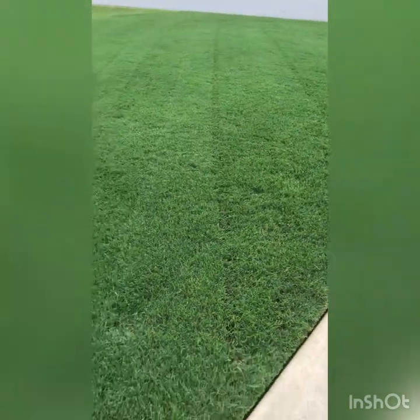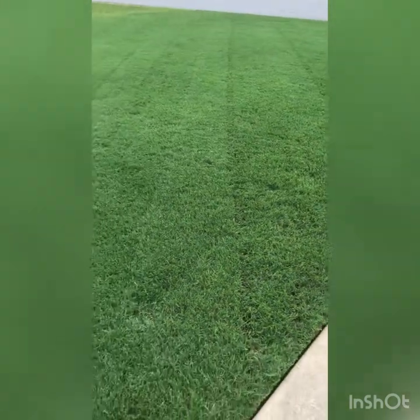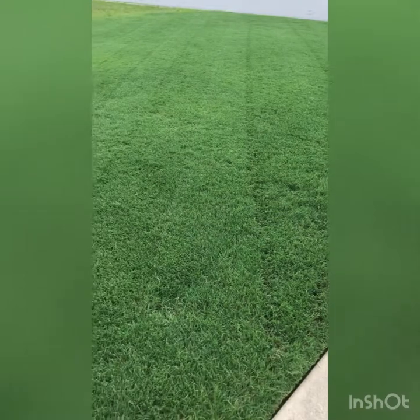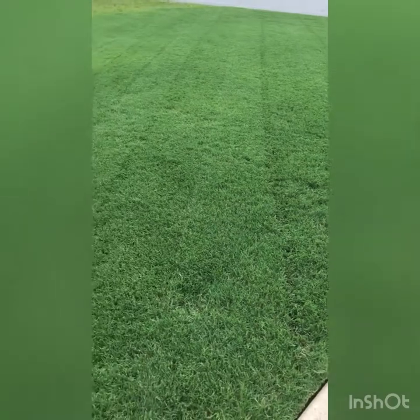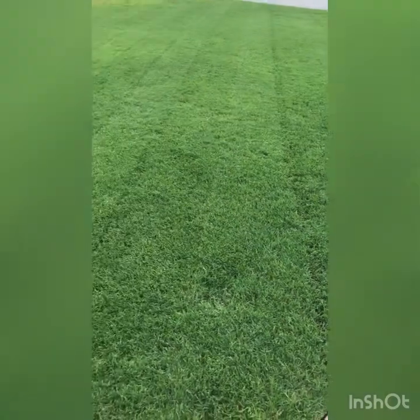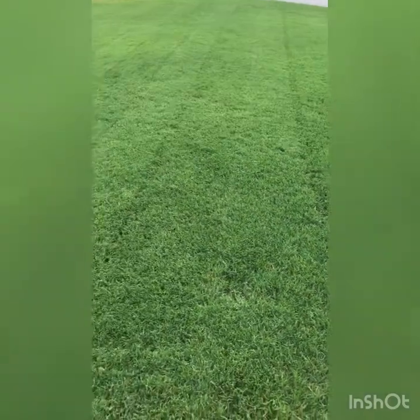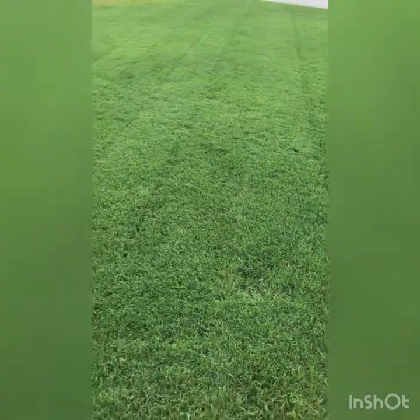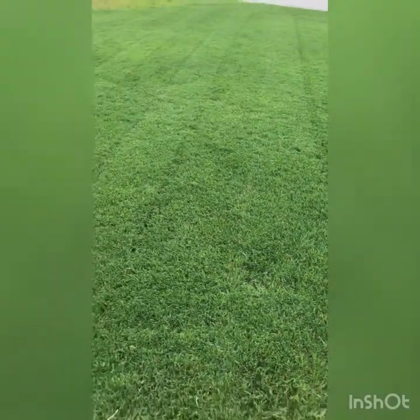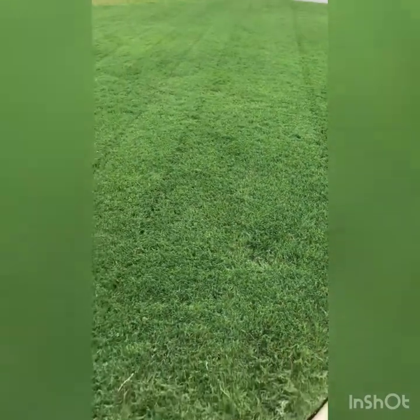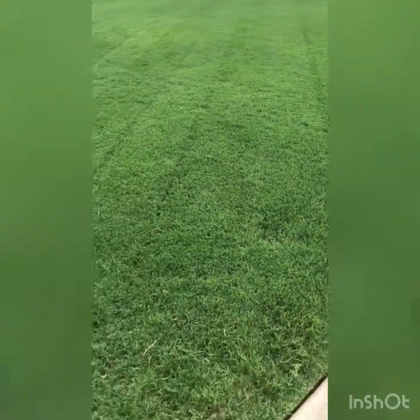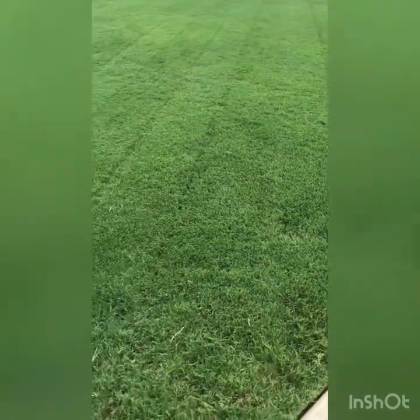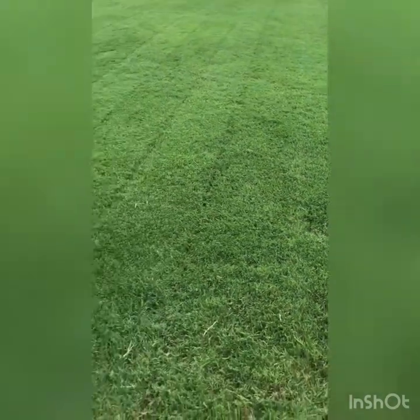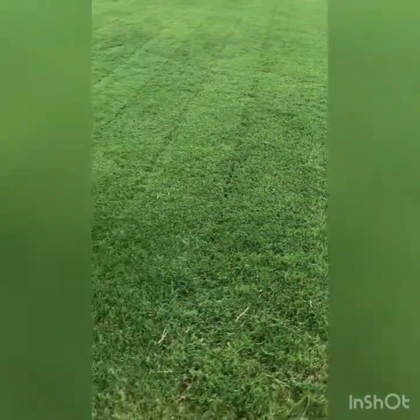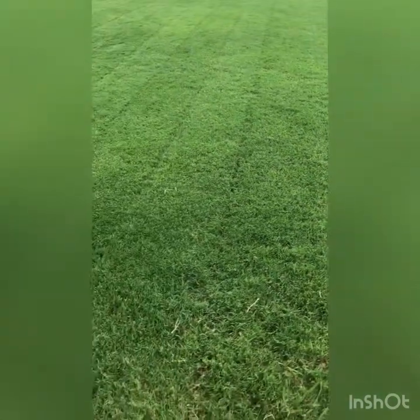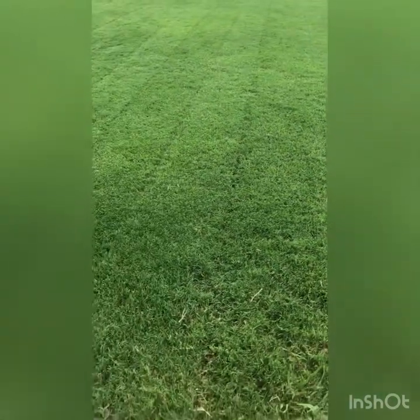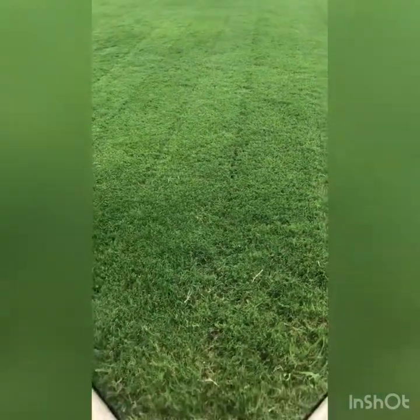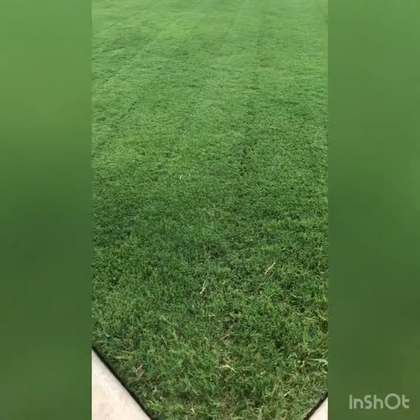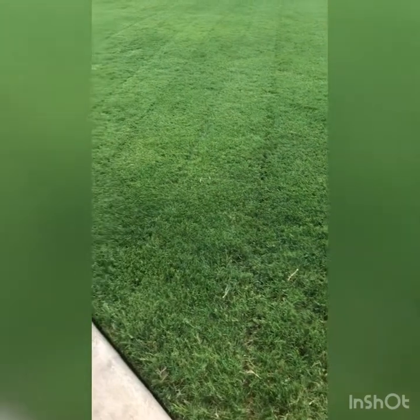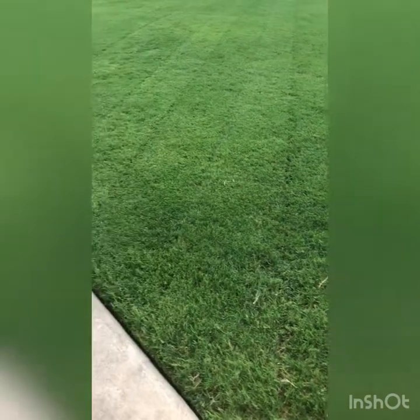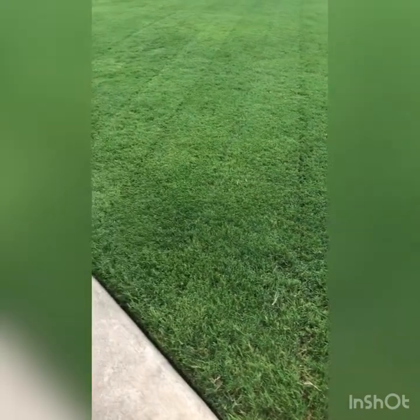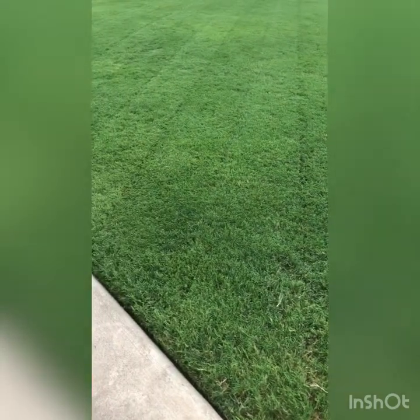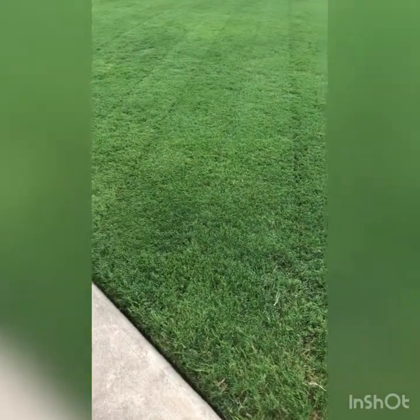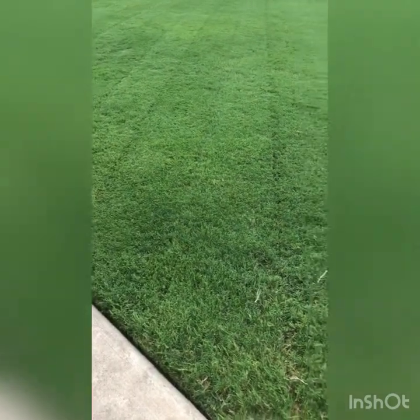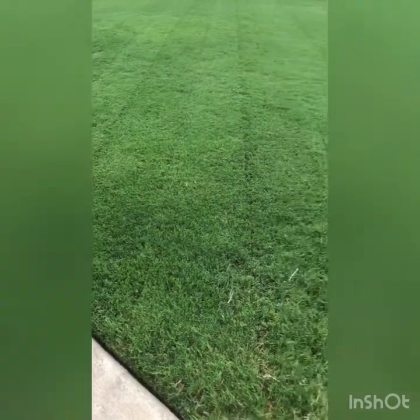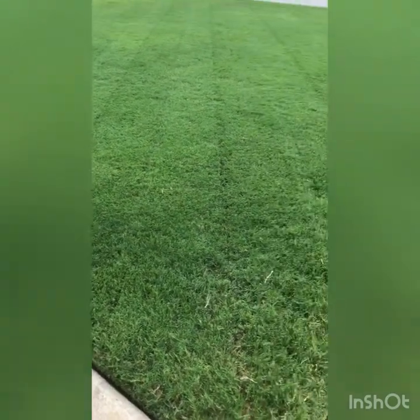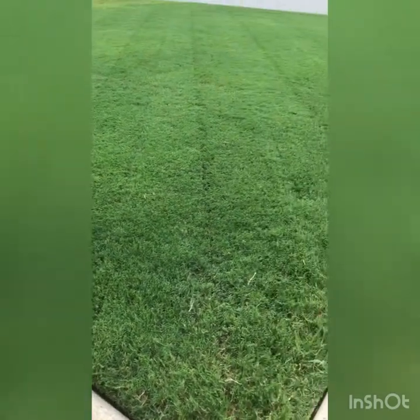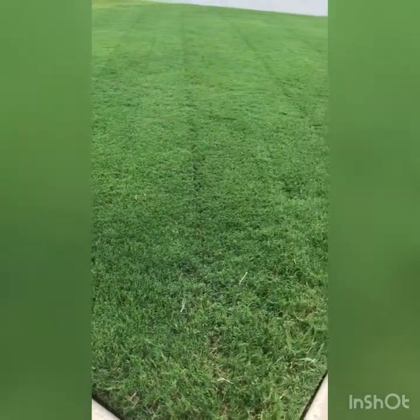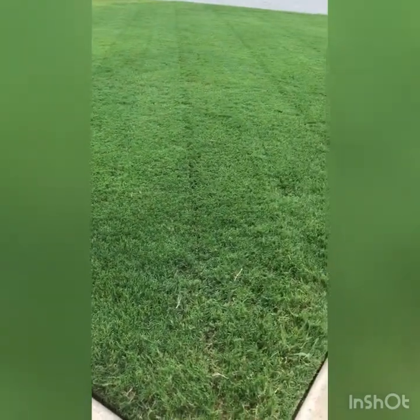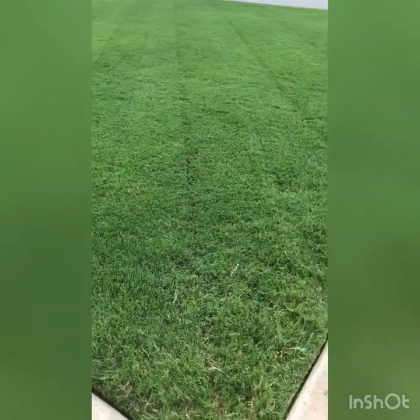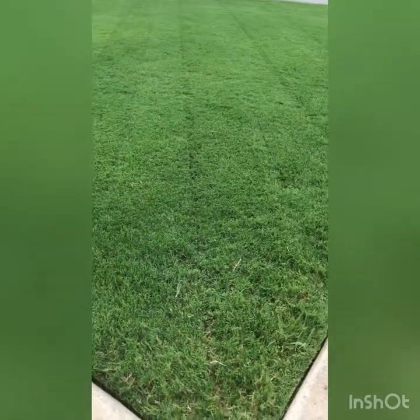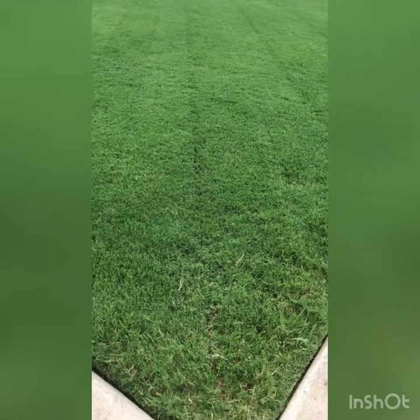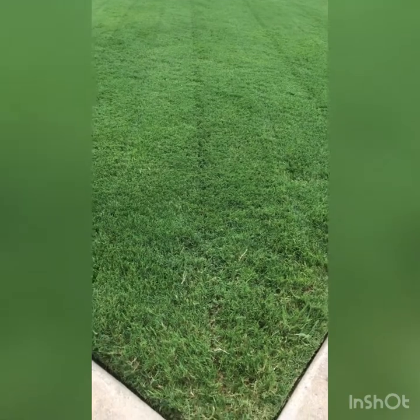It looks like we're approaching about the 10-minute mark, which is a lot more than I usually want to talk. If you got any questions, just let me know. I'm out.